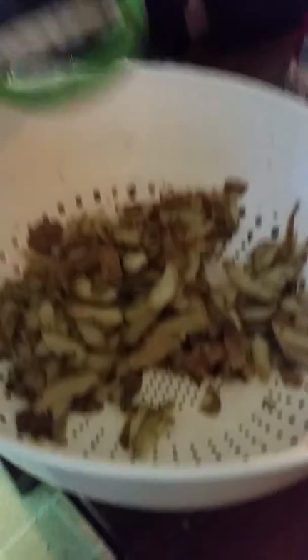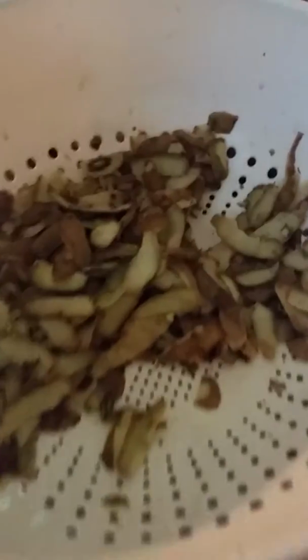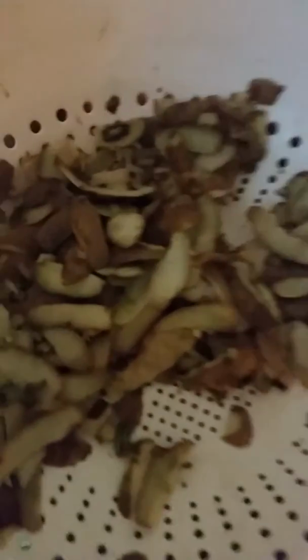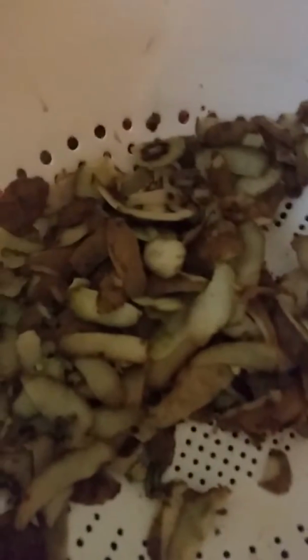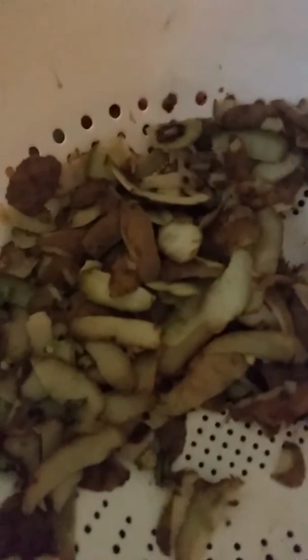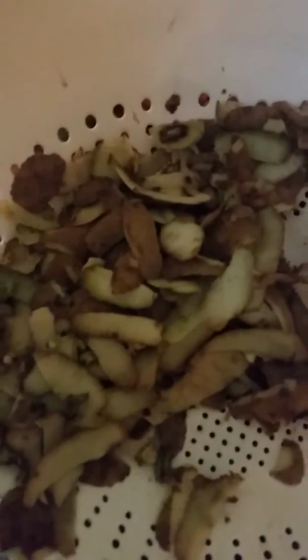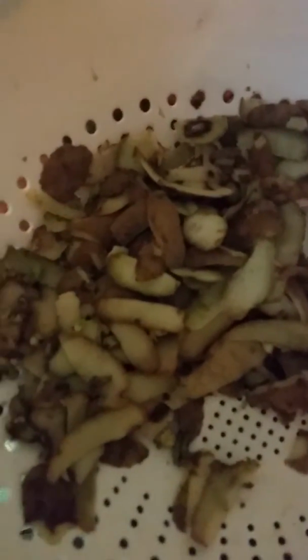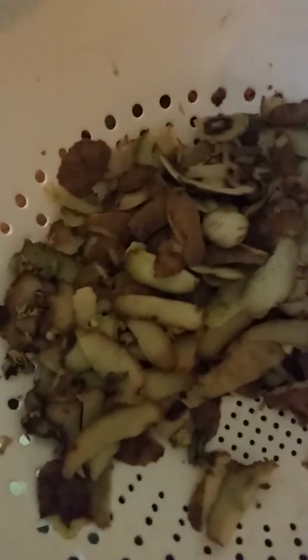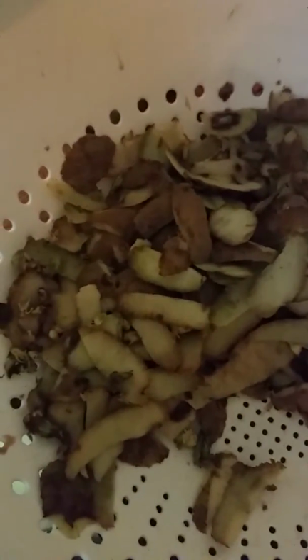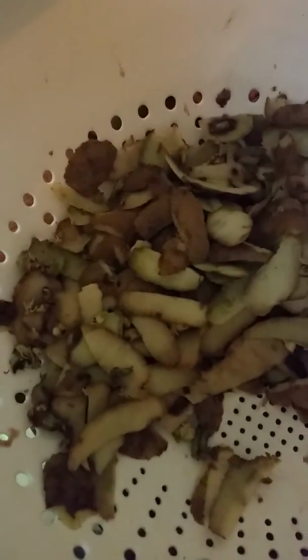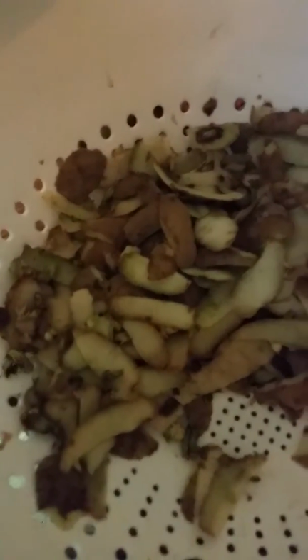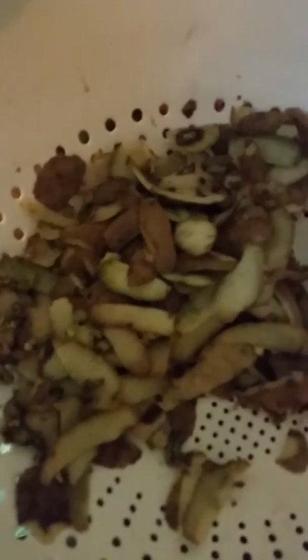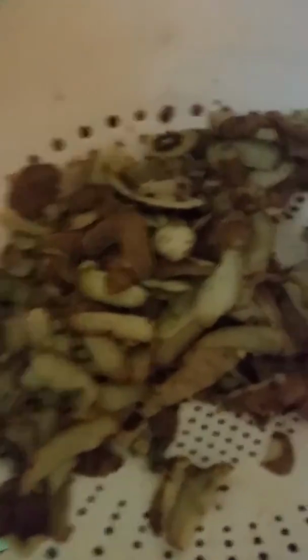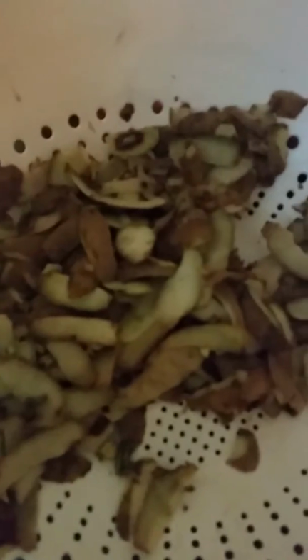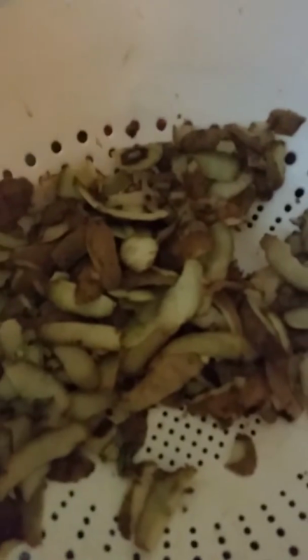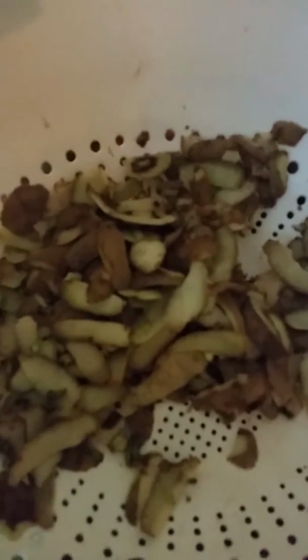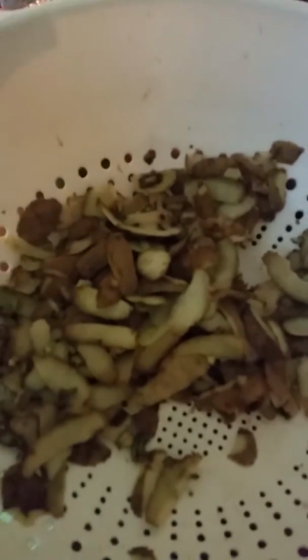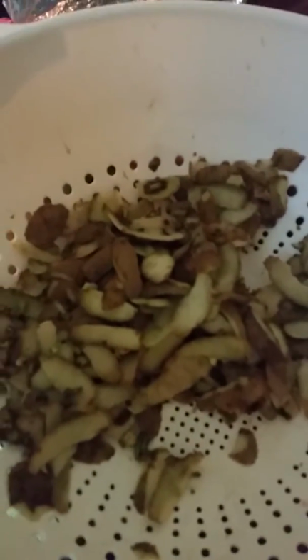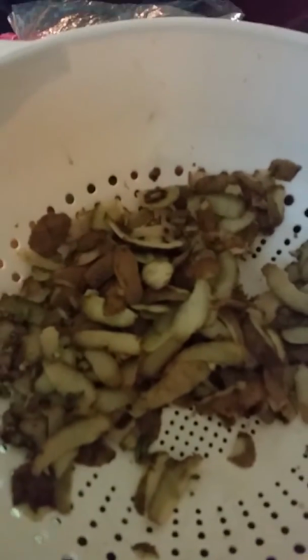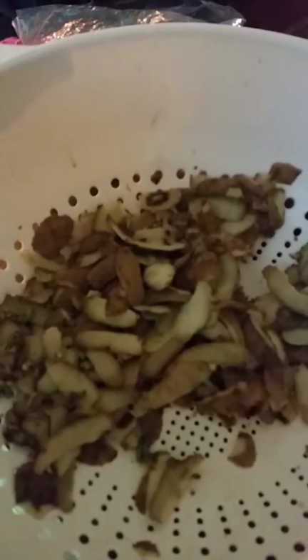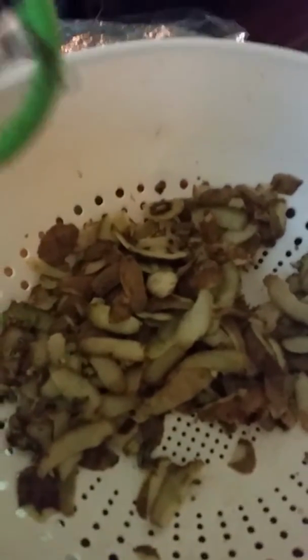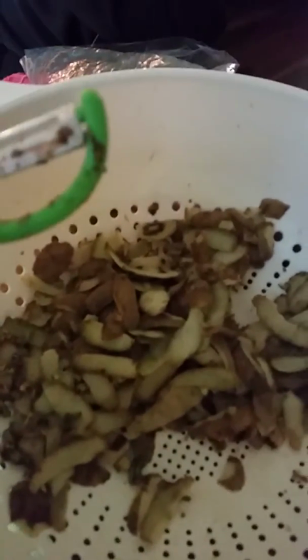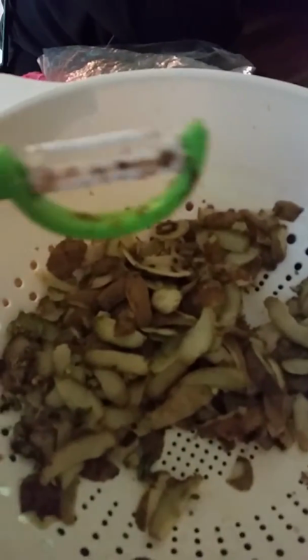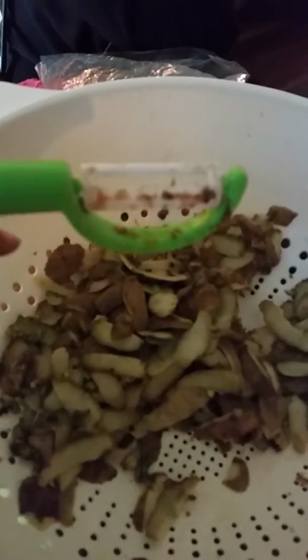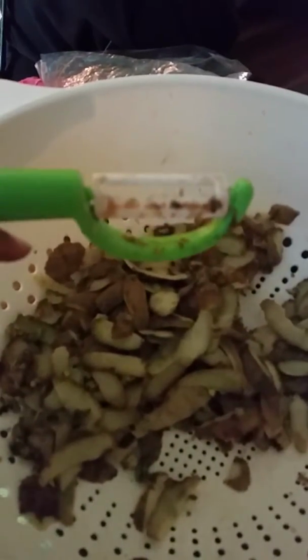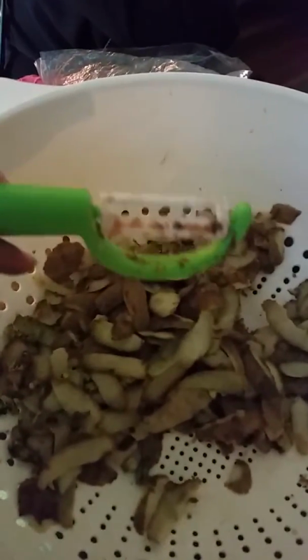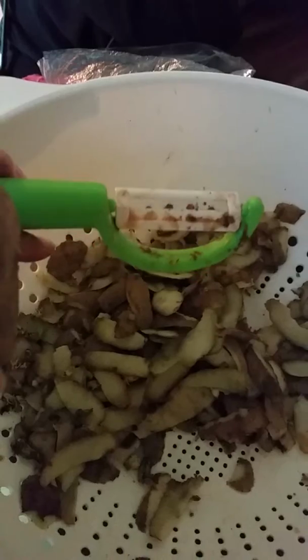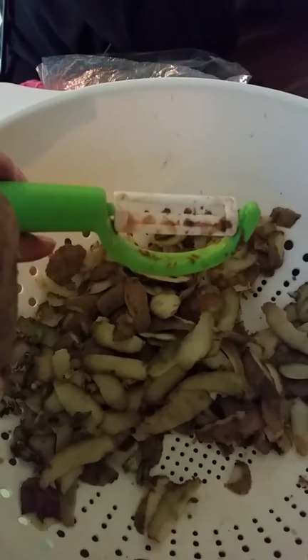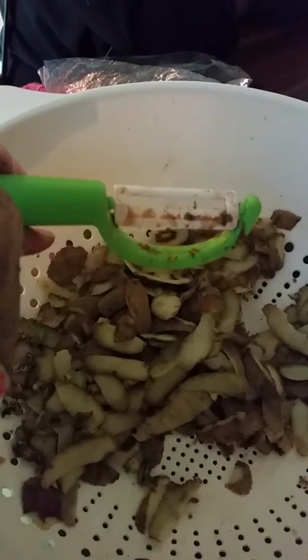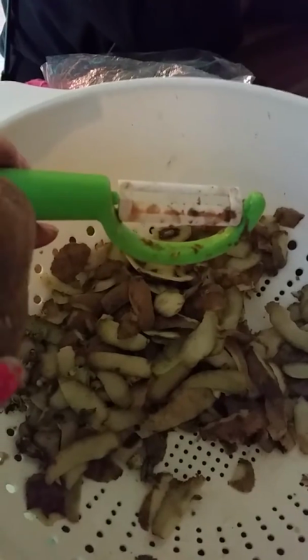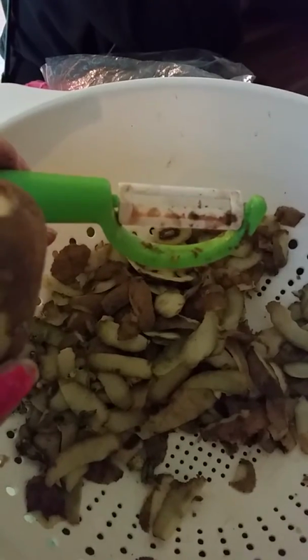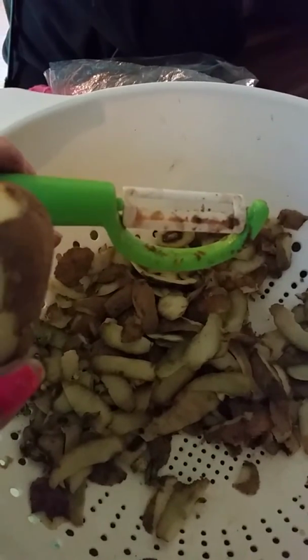But look, it does really good on the edges of the potatoes. They come out really clean and smooth. And now I will show you exactly how it peels on the potato.